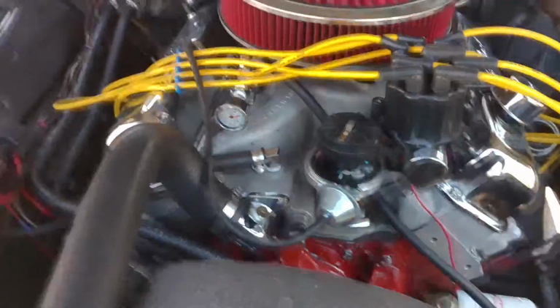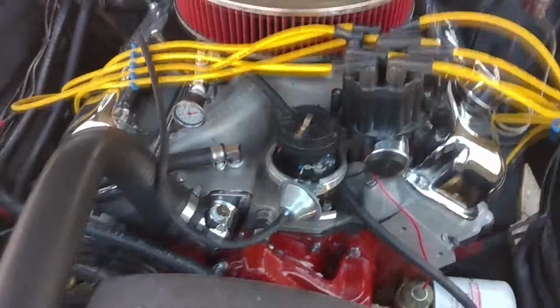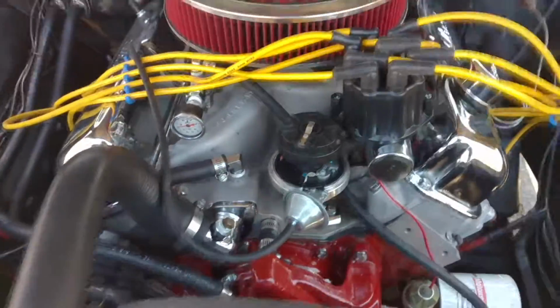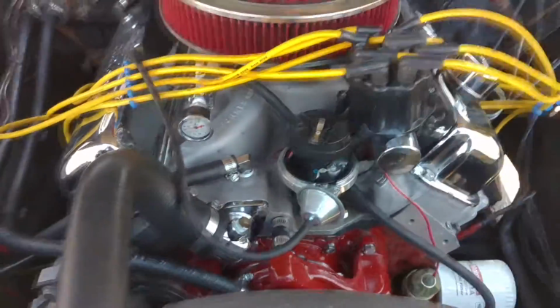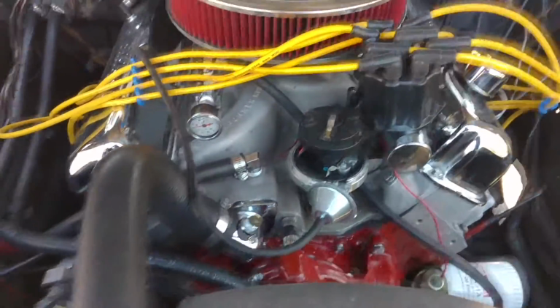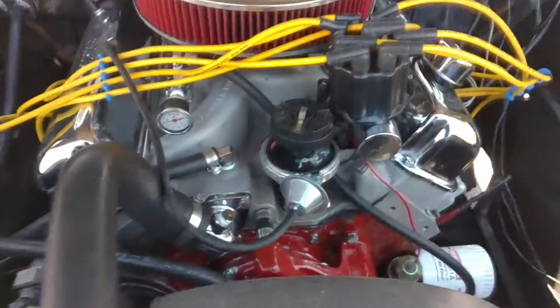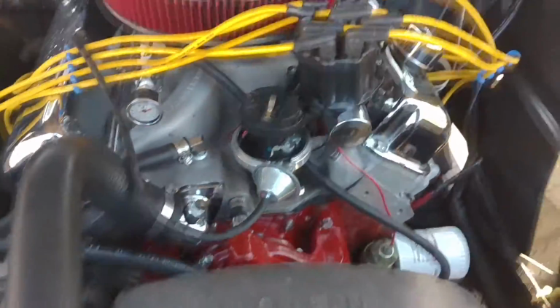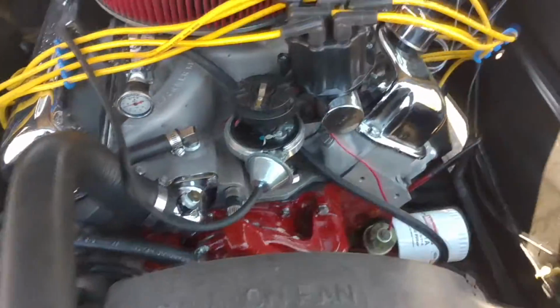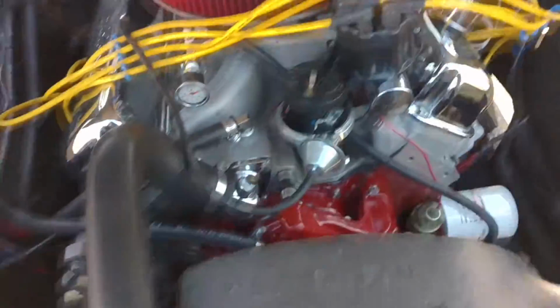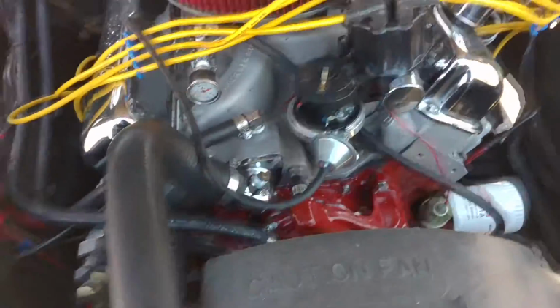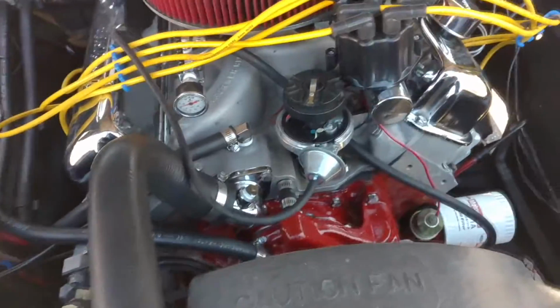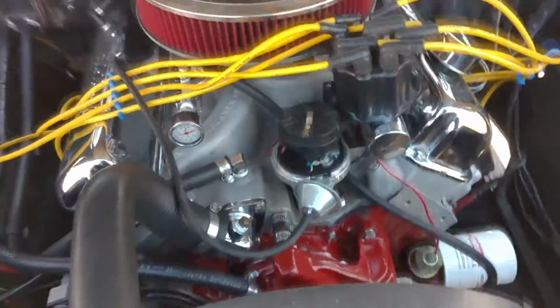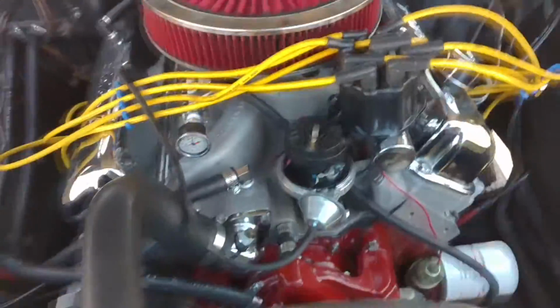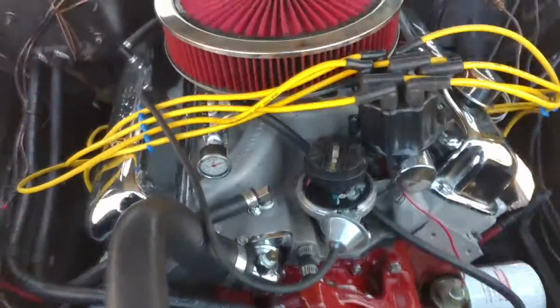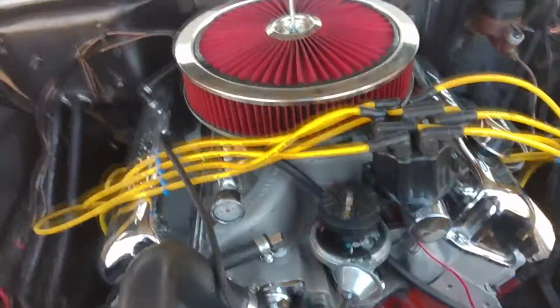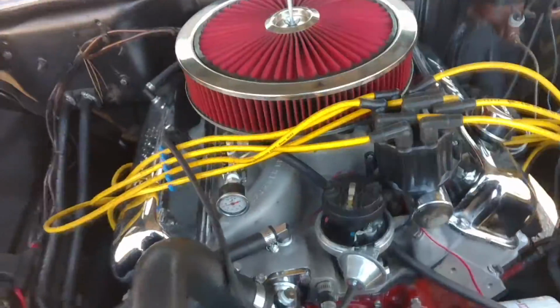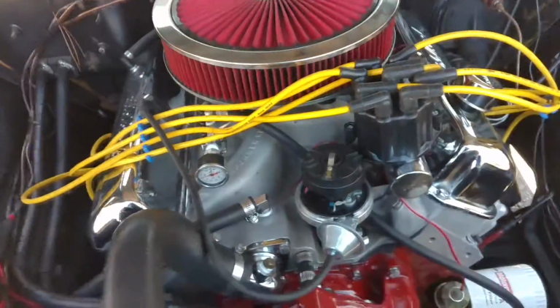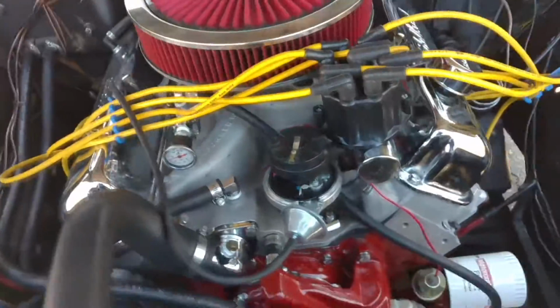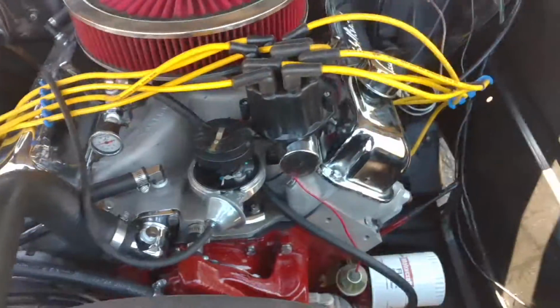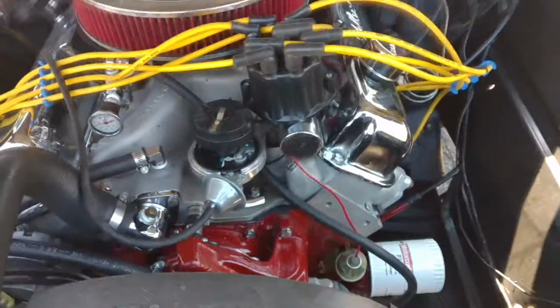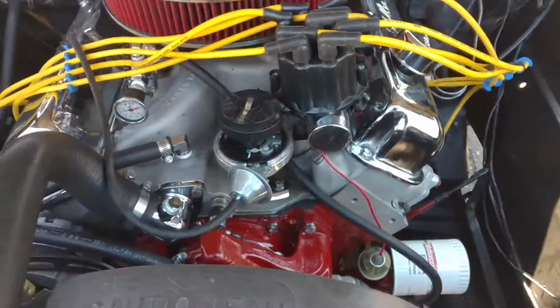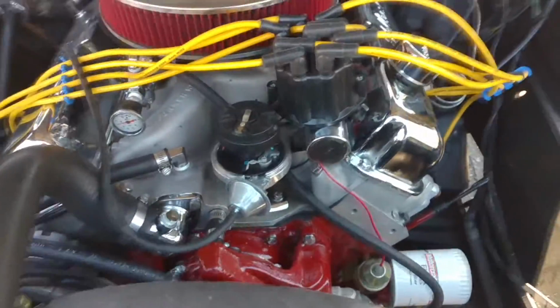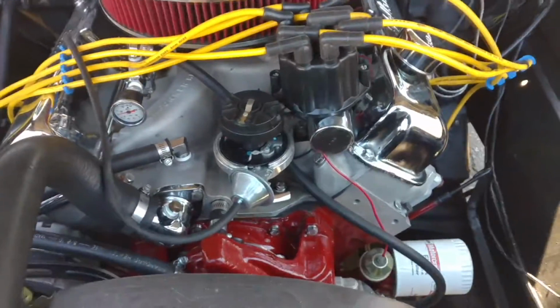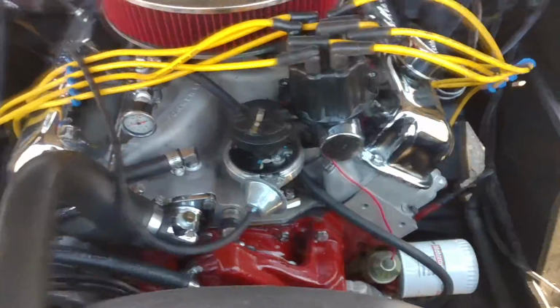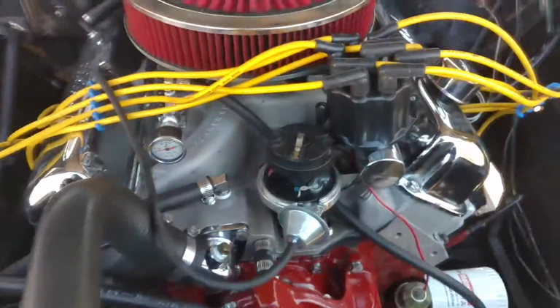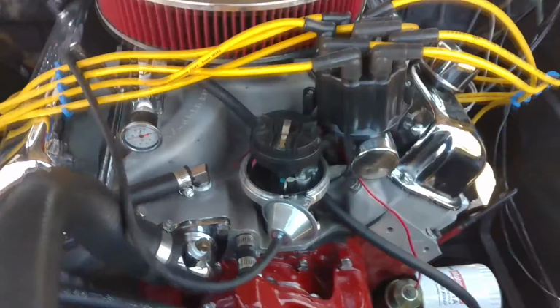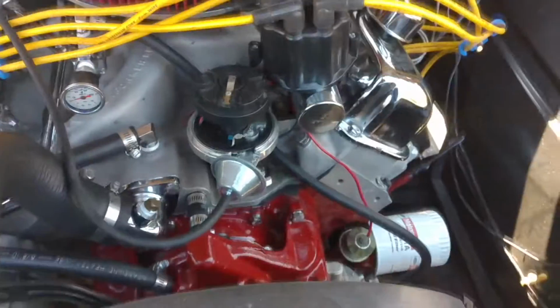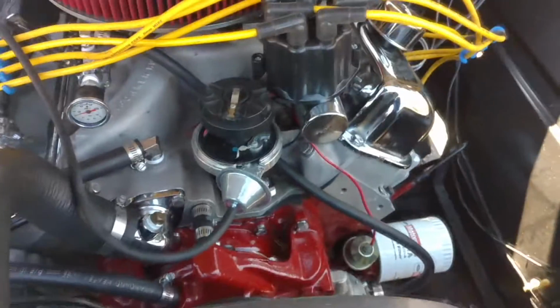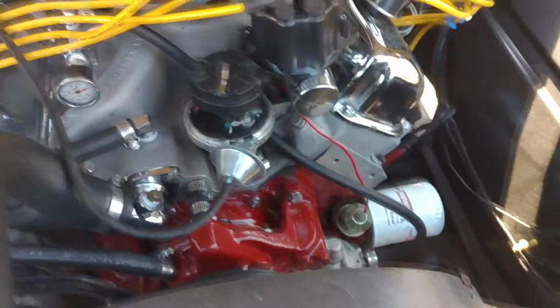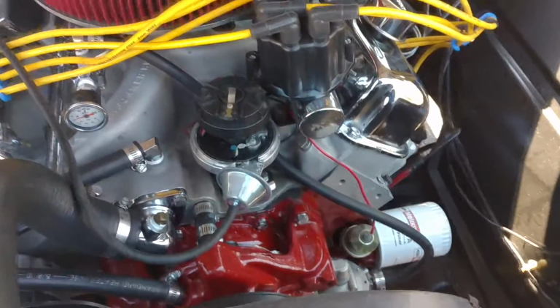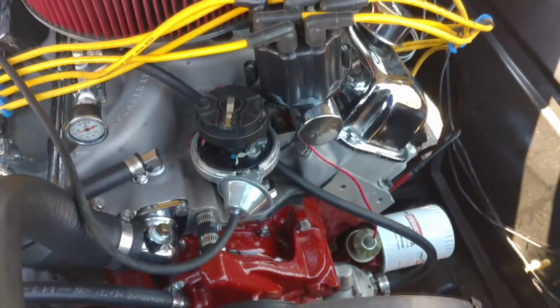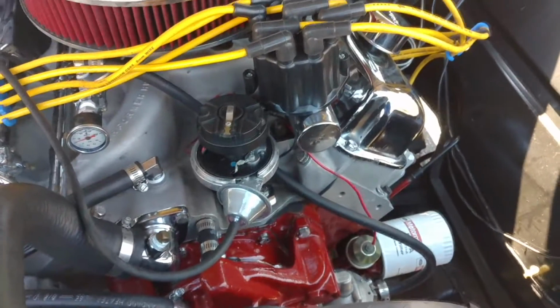Alright, it's time for another truck update. I broke something good this time. Long story short, I've been having some ignition trouble on my engine.